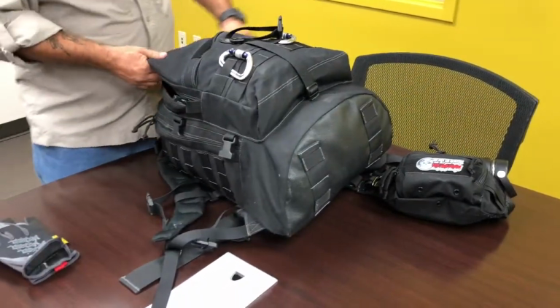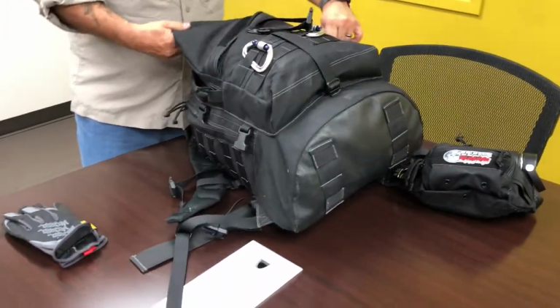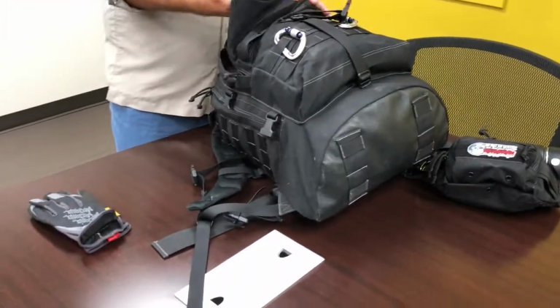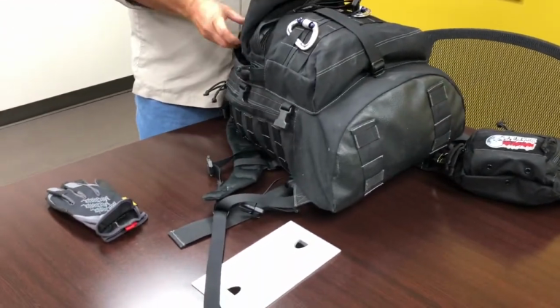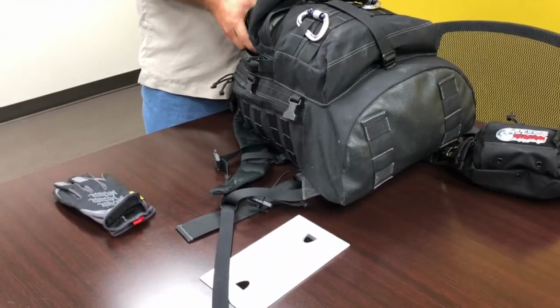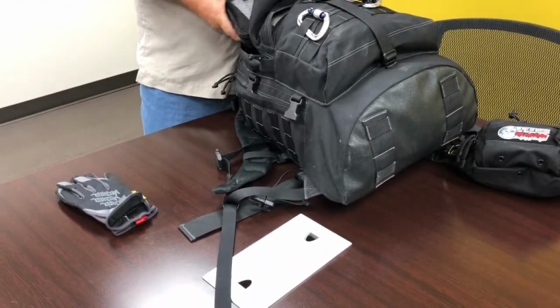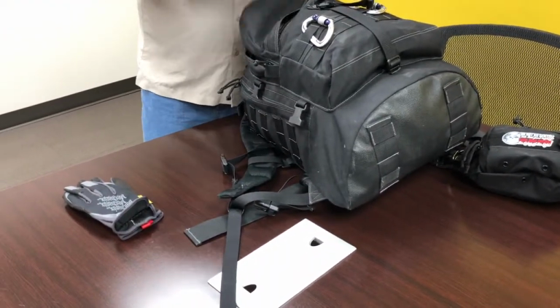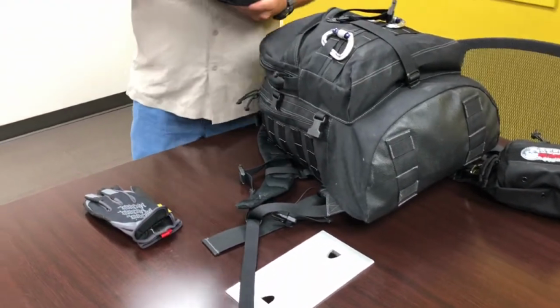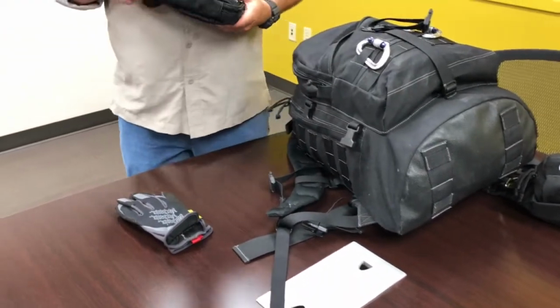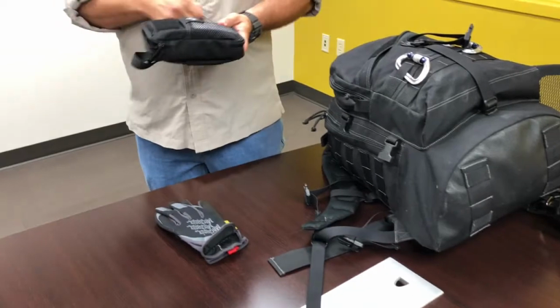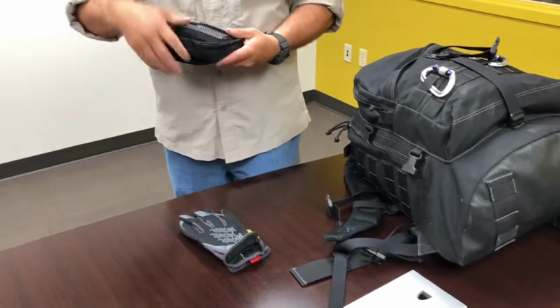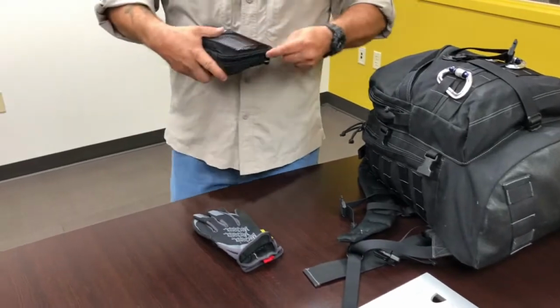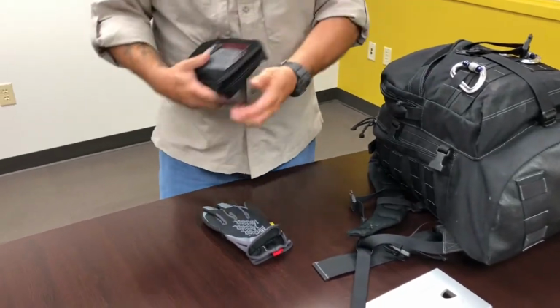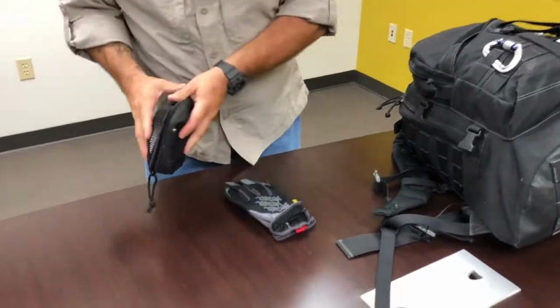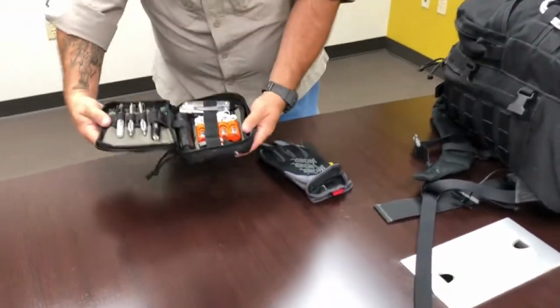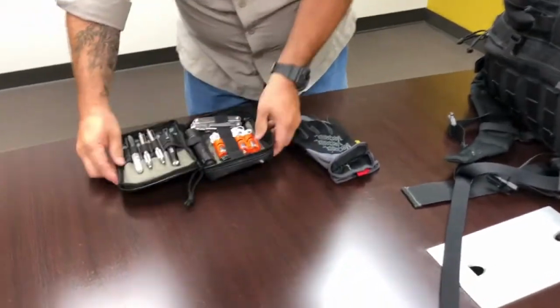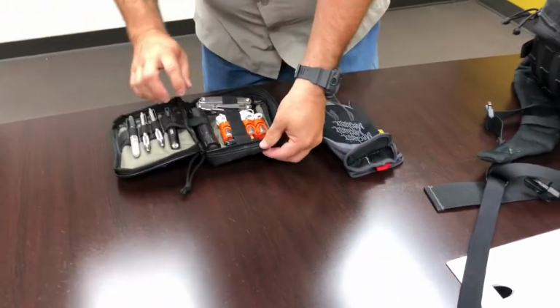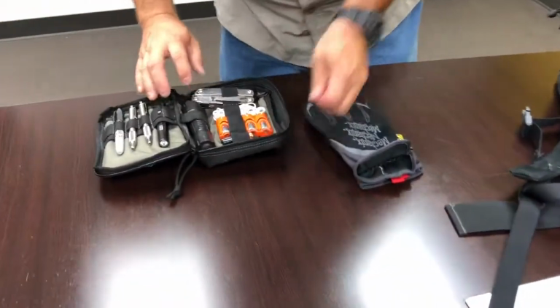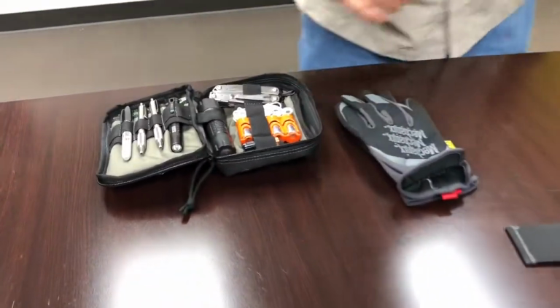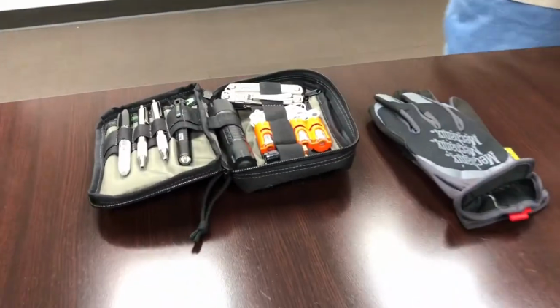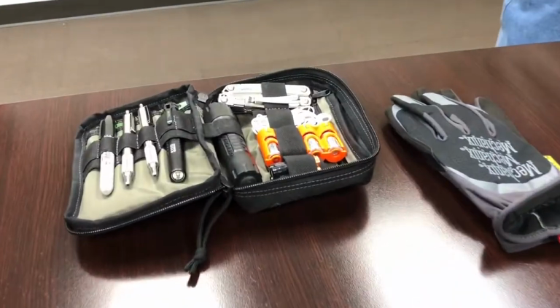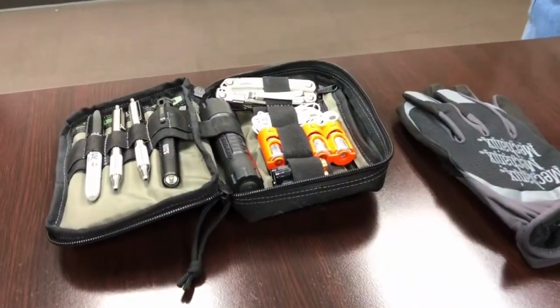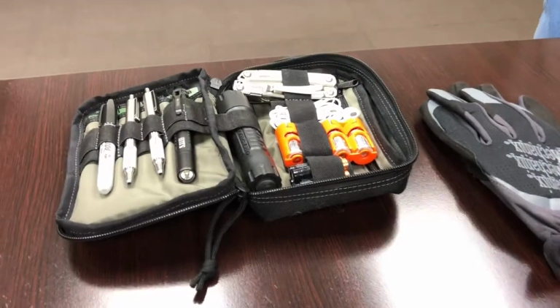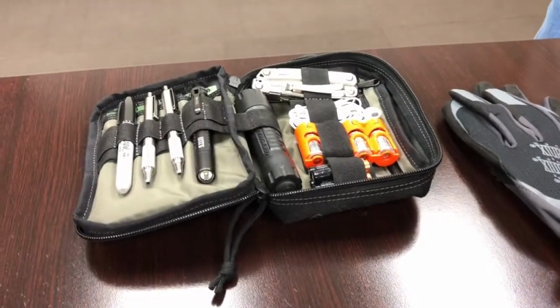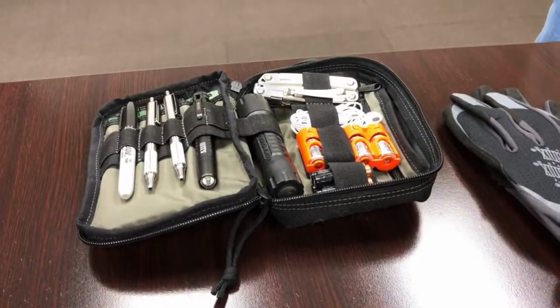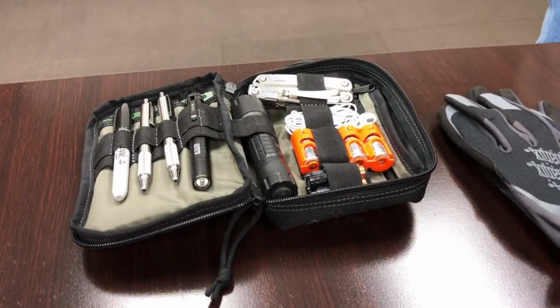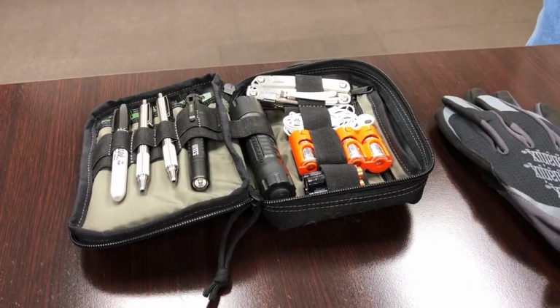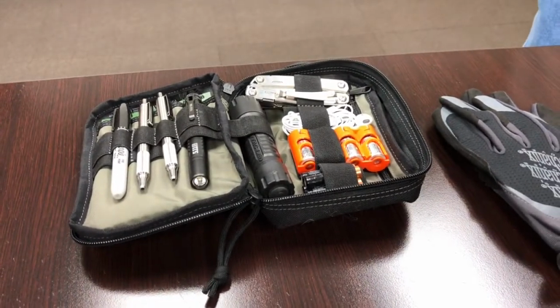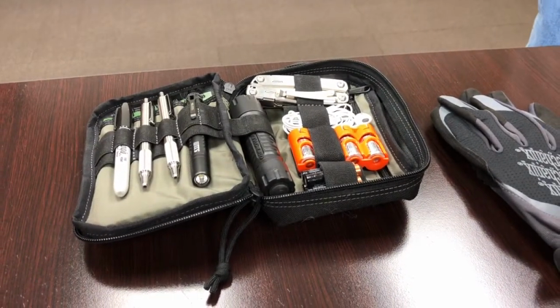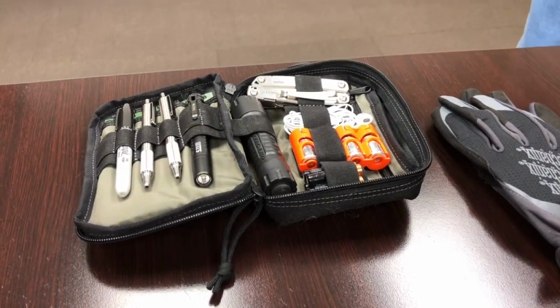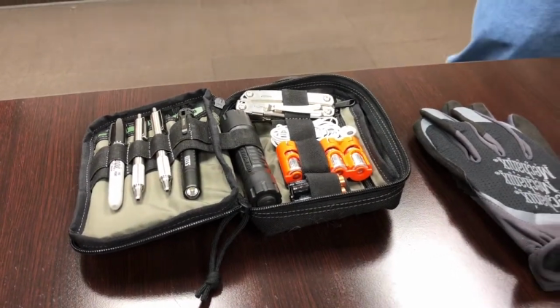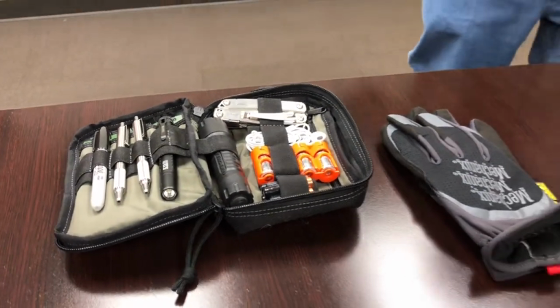As volunteers we need to be ready to go. Go bags are very similar to a camping bag. In mine I keep gloves, pens, notepads, a couple of flashlights, spare batteries, and a multi-tool.